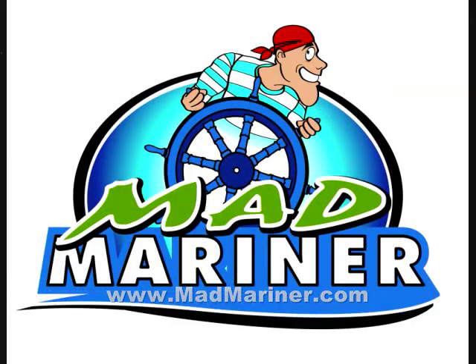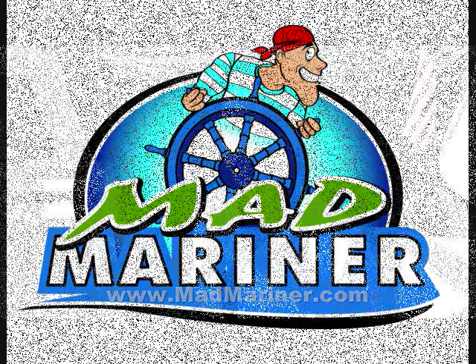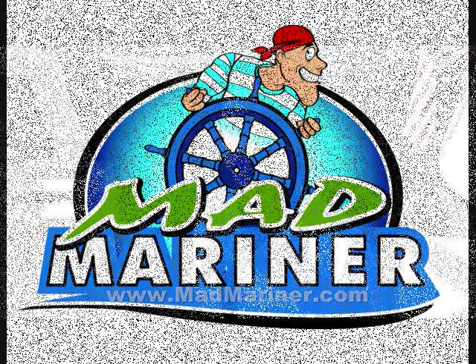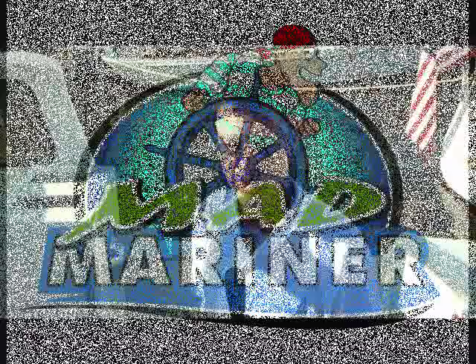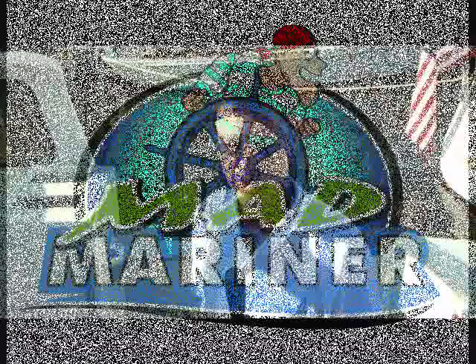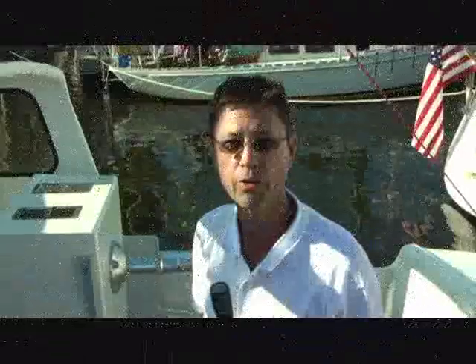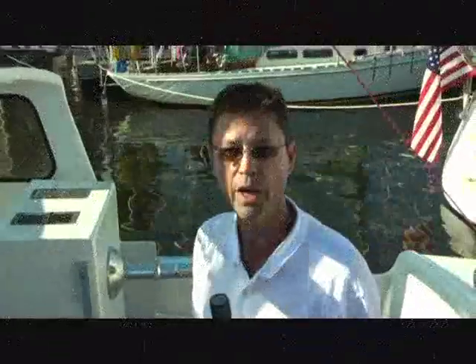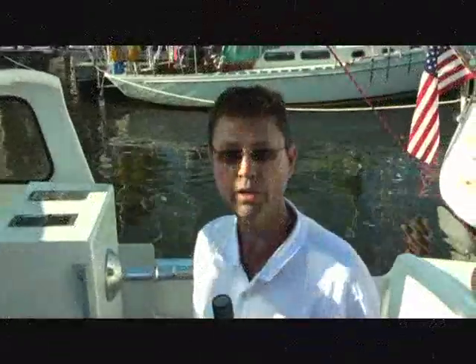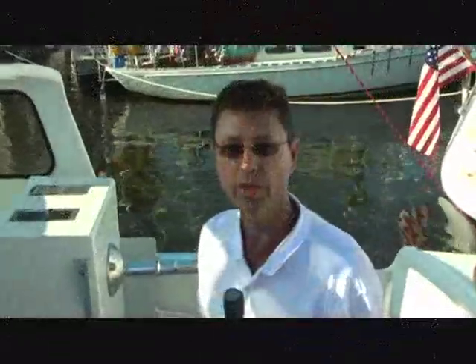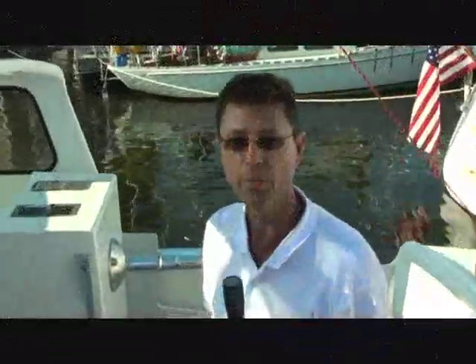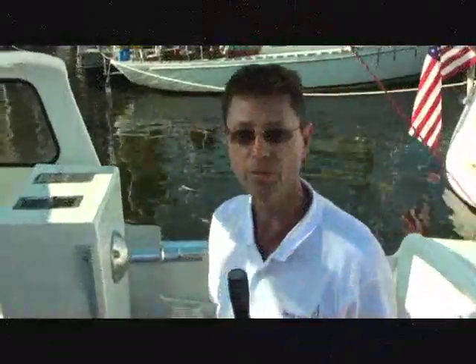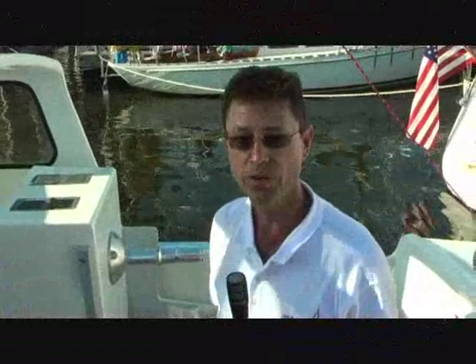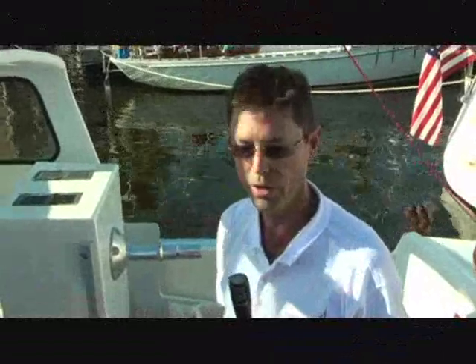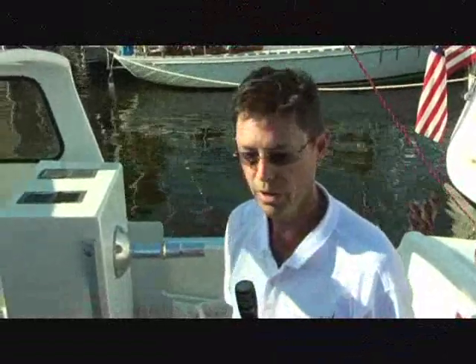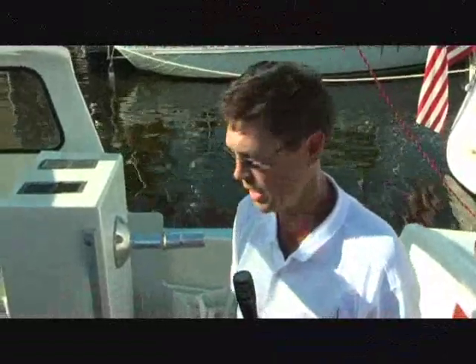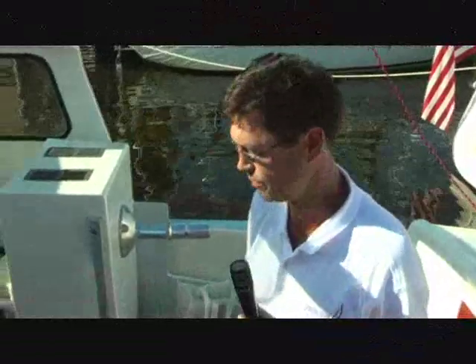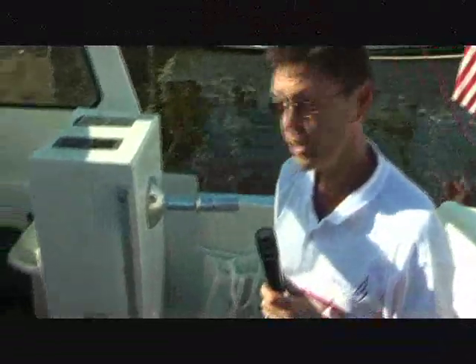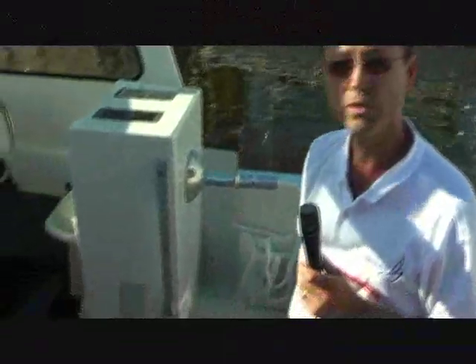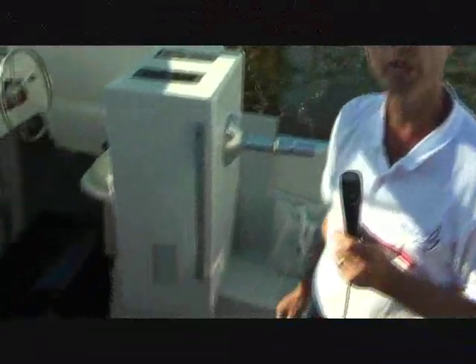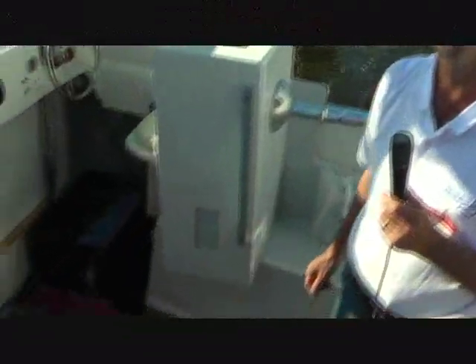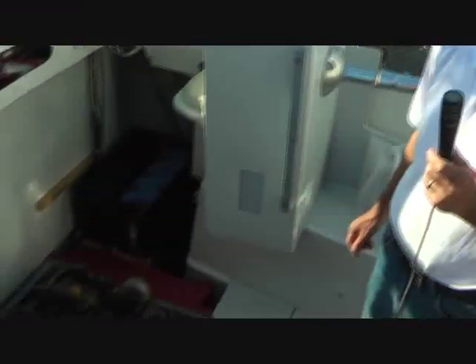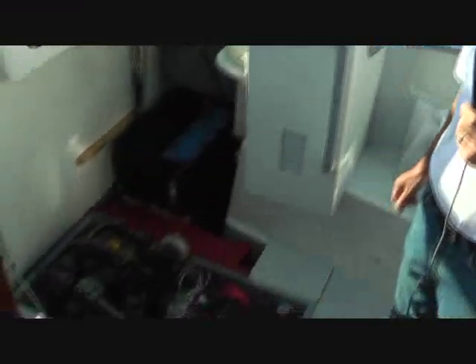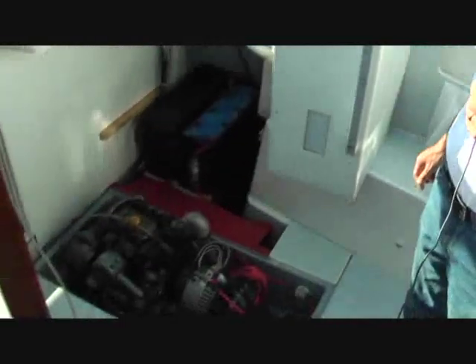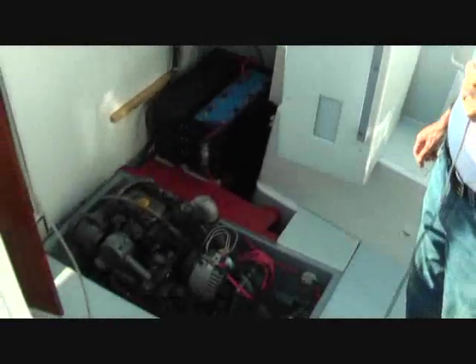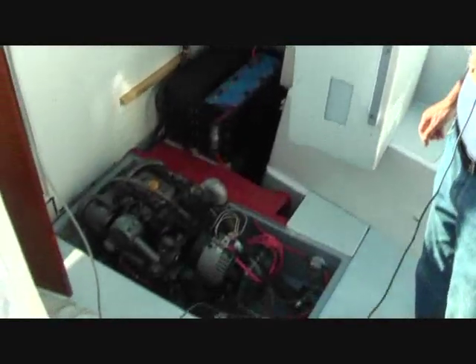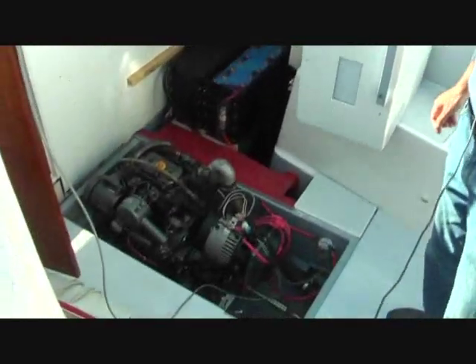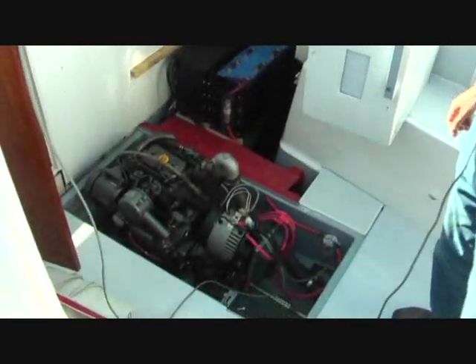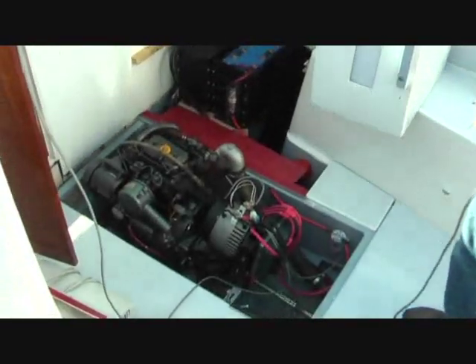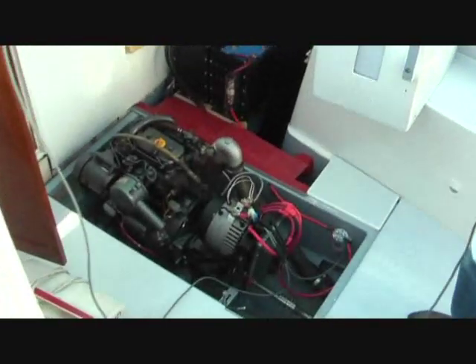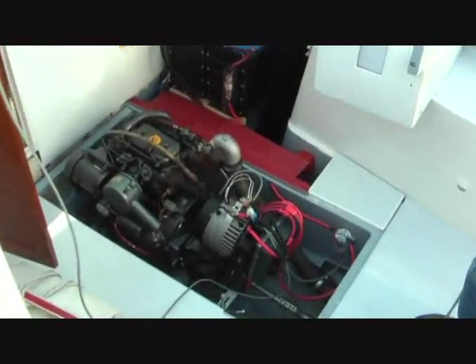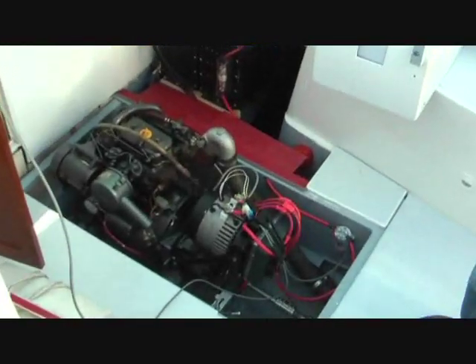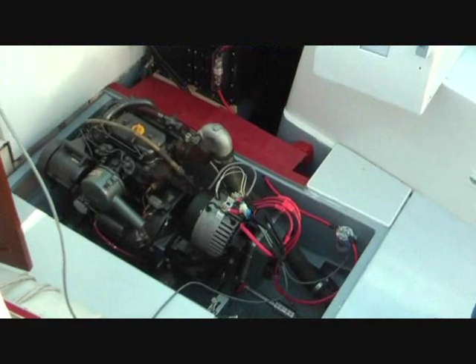Hi, I'm Scott McMillan from Electric Yacht here at the Annapolis Boat Show. What we do is electric propulsion solutions, mostly for auxiliary sailboats.